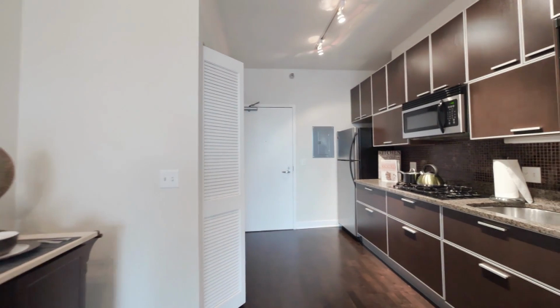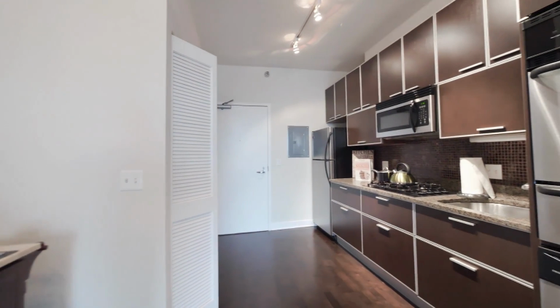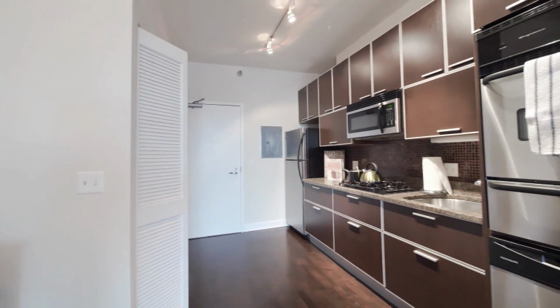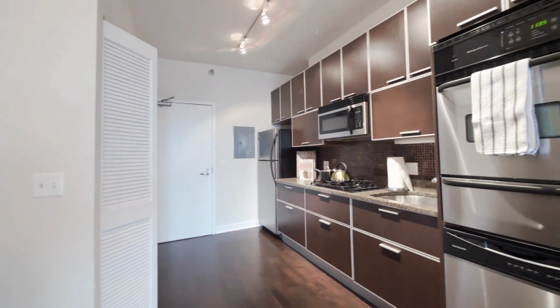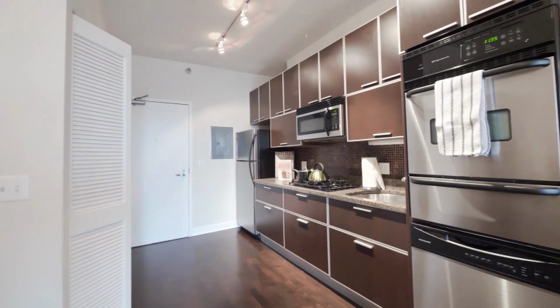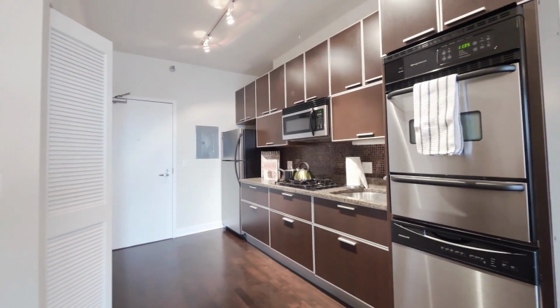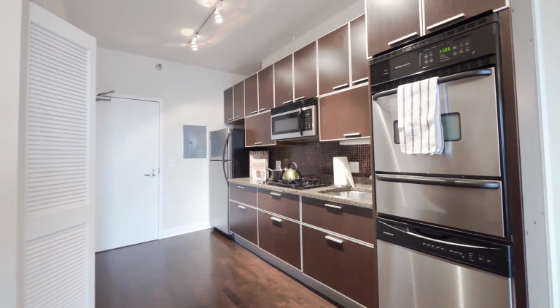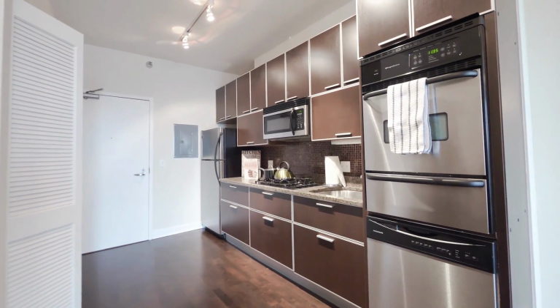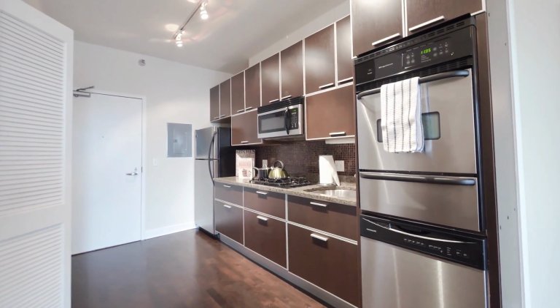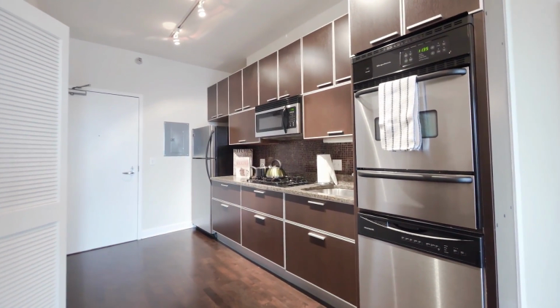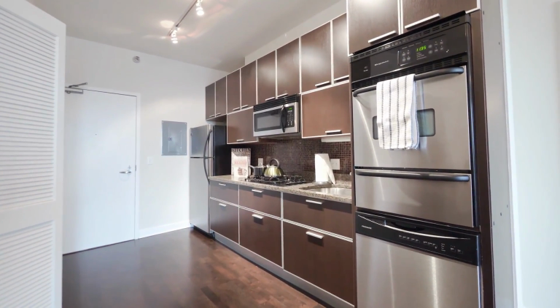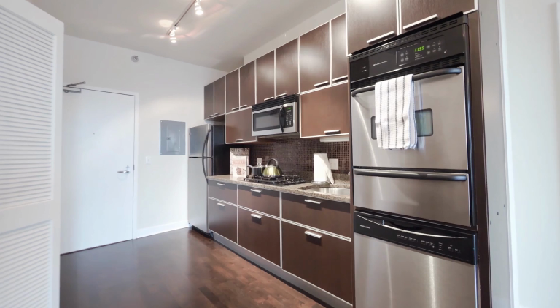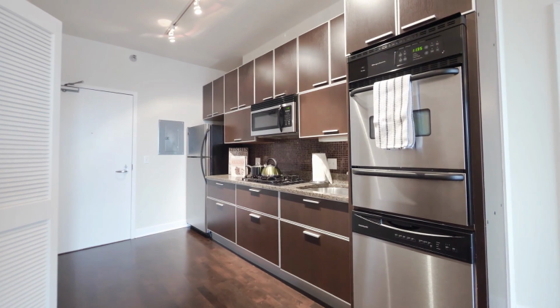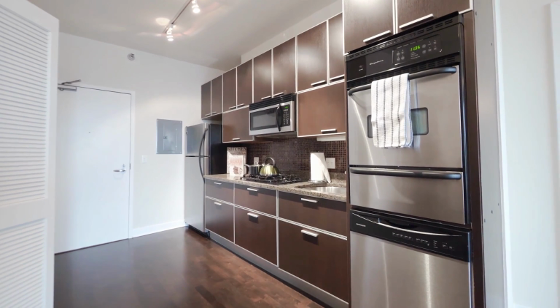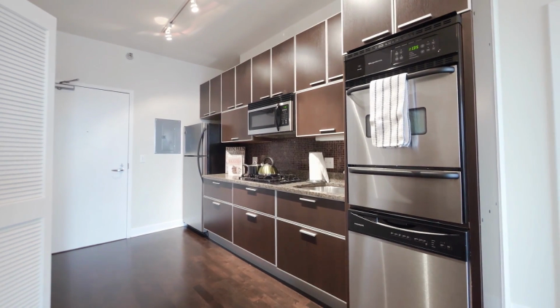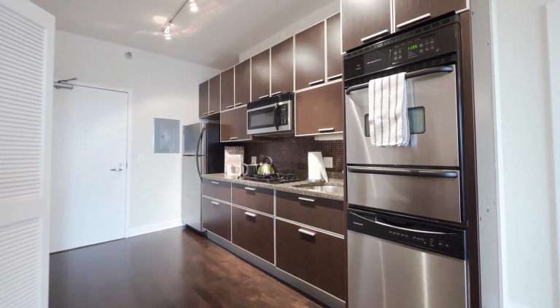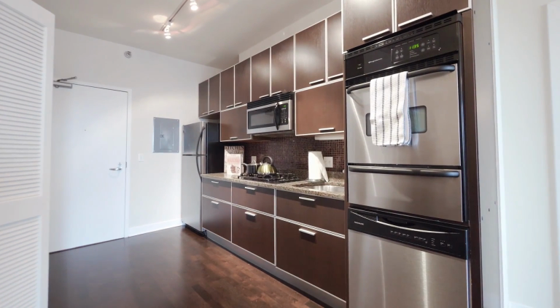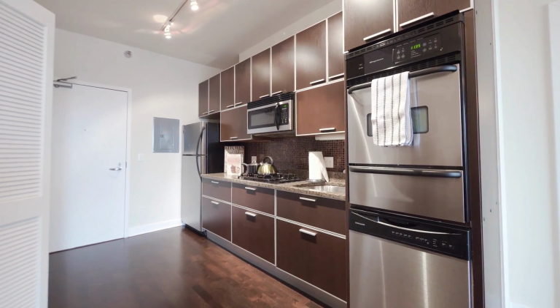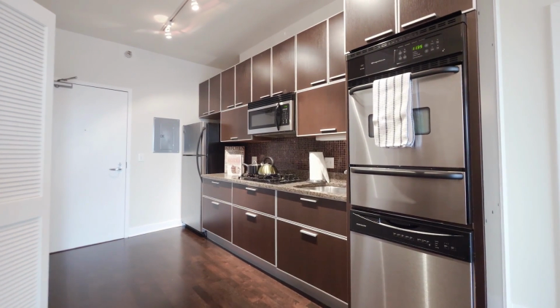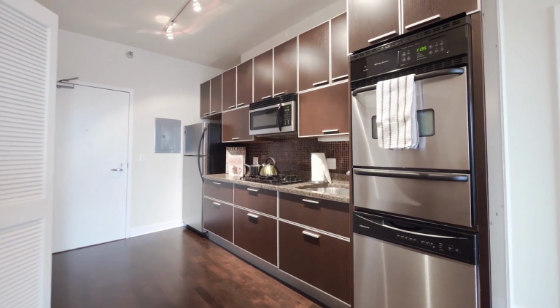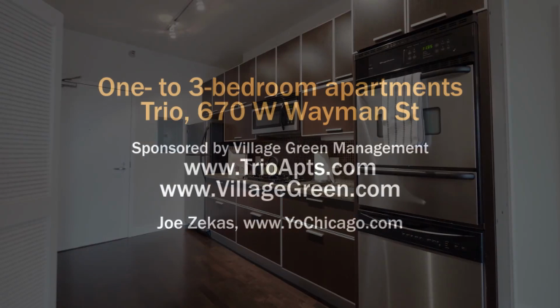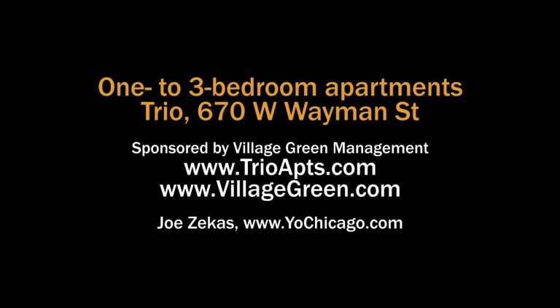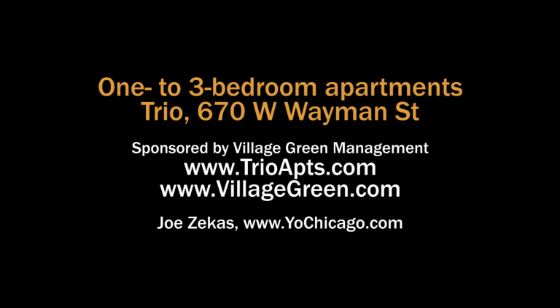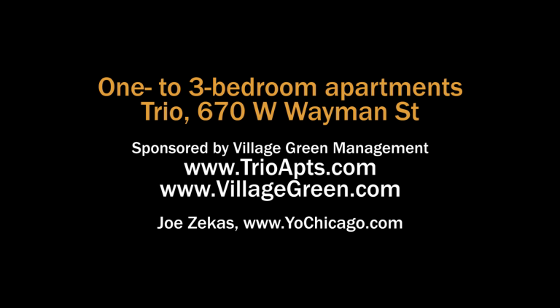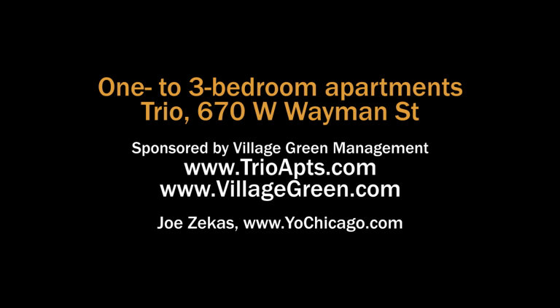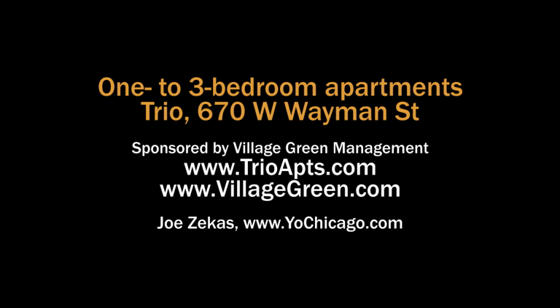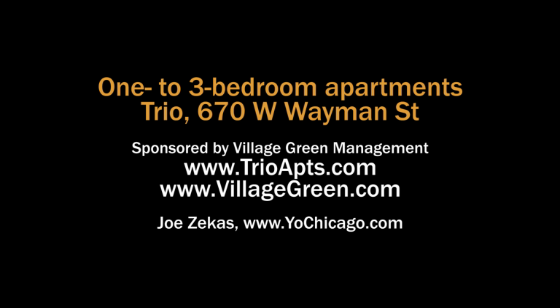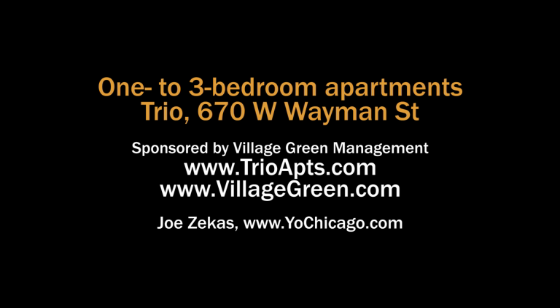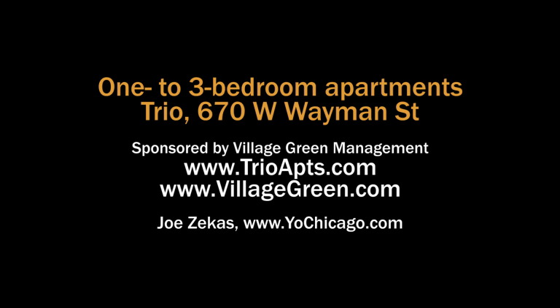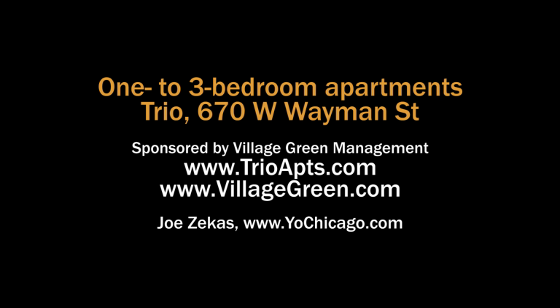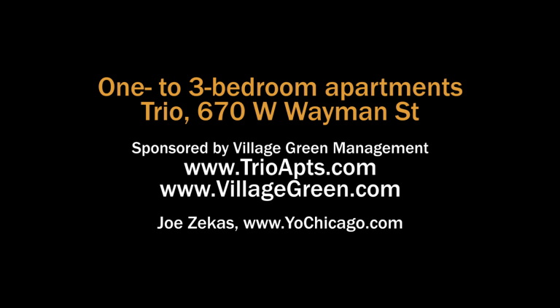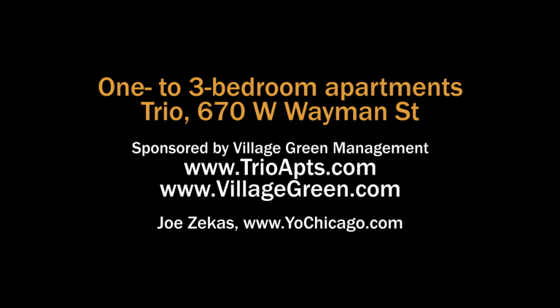Thank you for taking your time to take a look at Apartment 505. If you wish to set up an appointment and make Apartment 505 your new home, please feel free to contact us. Have a great day. Head to the building's website to see floor plans and near real-time rent and availability info.